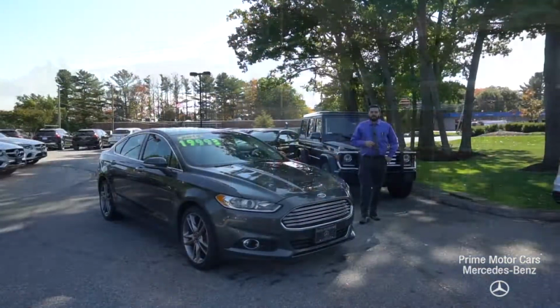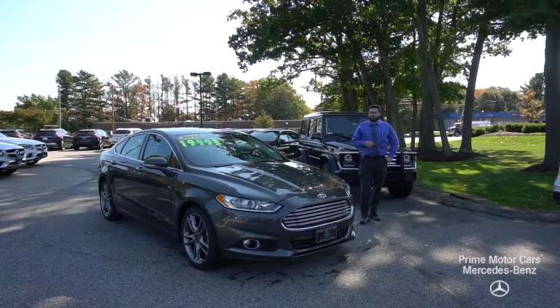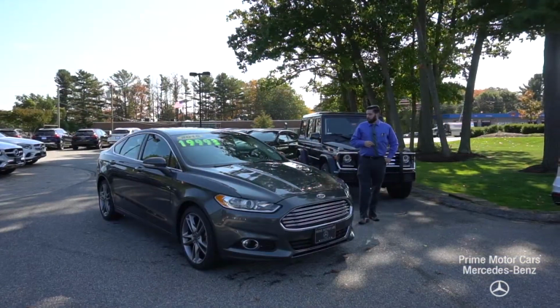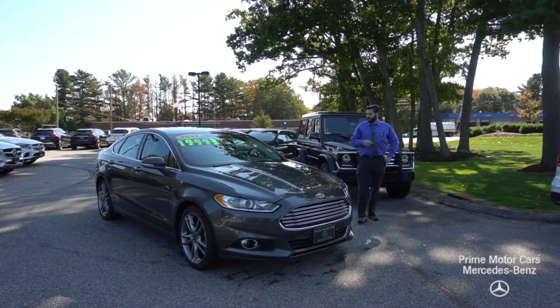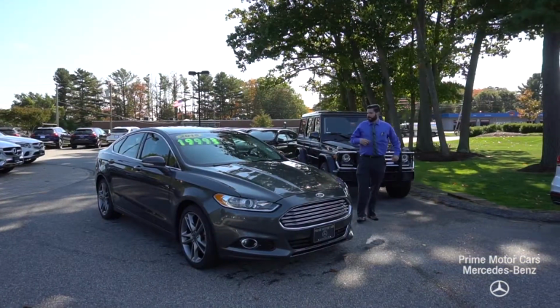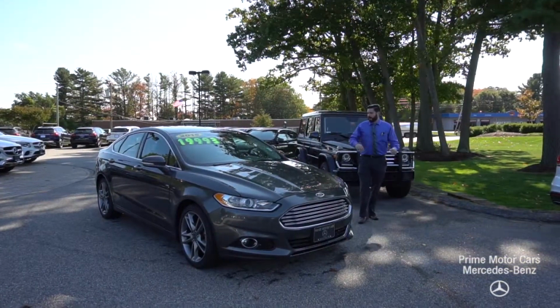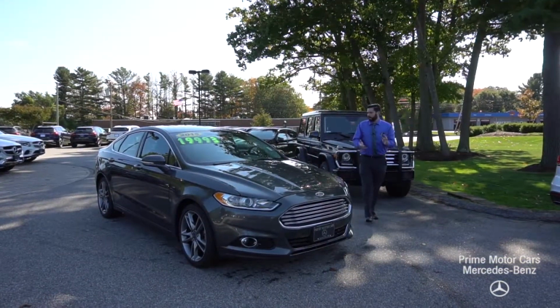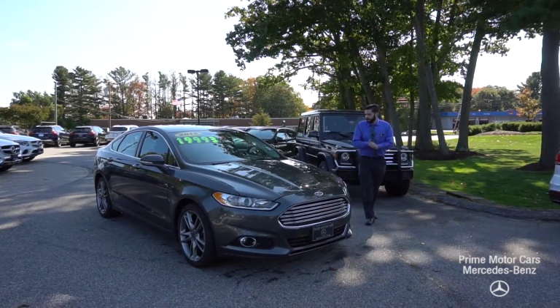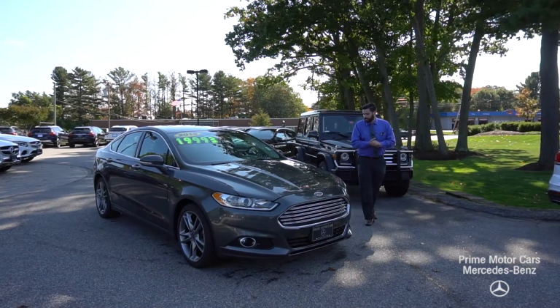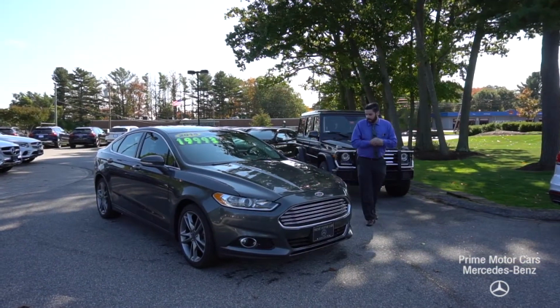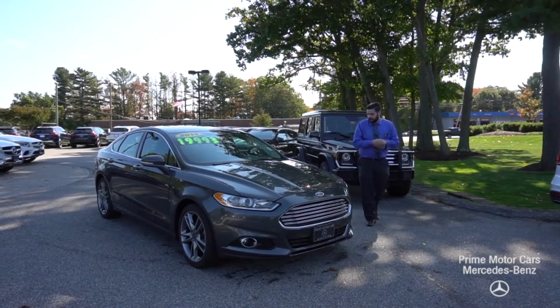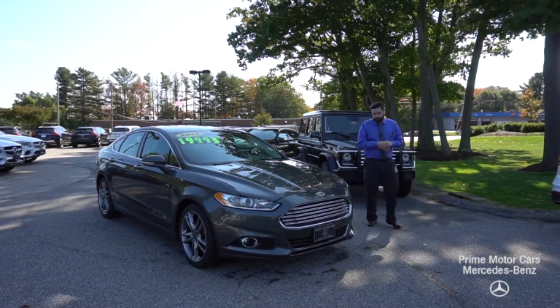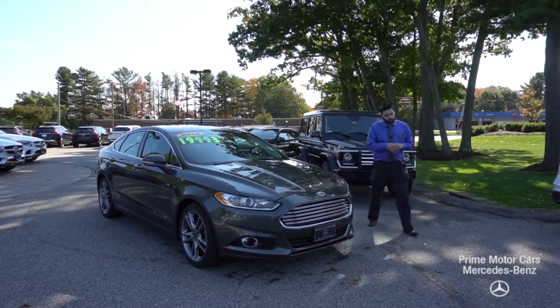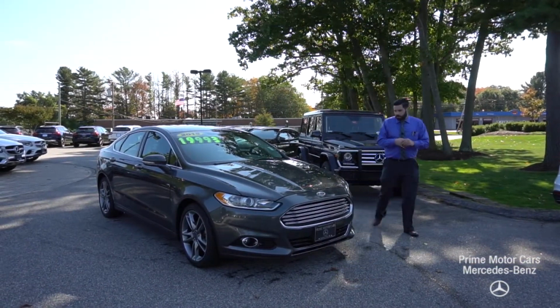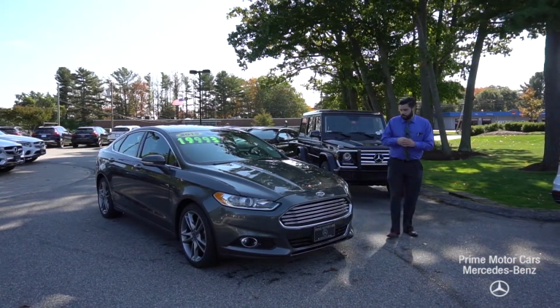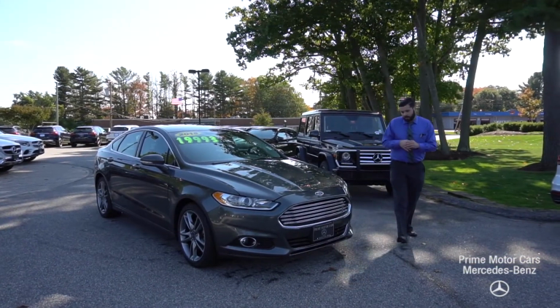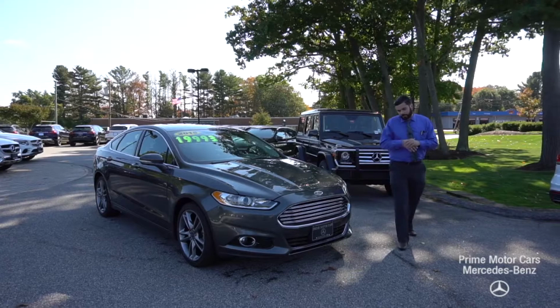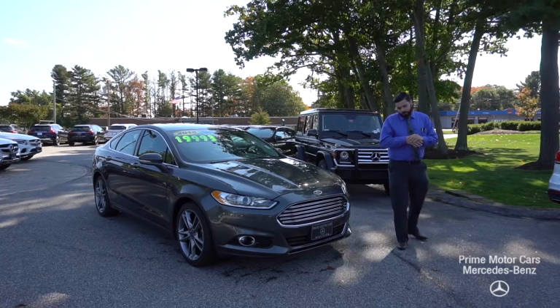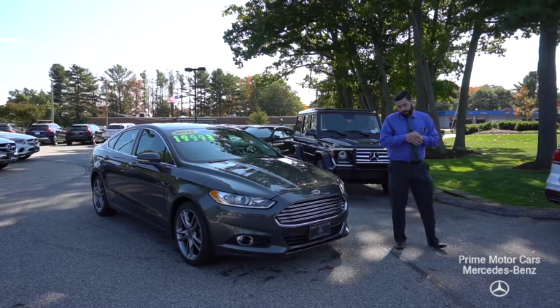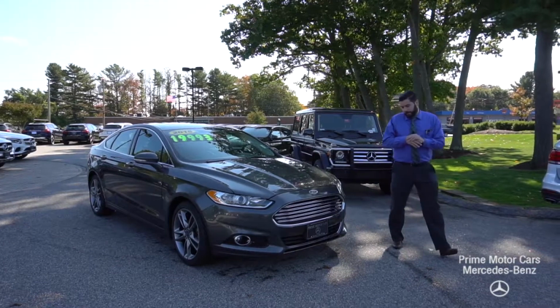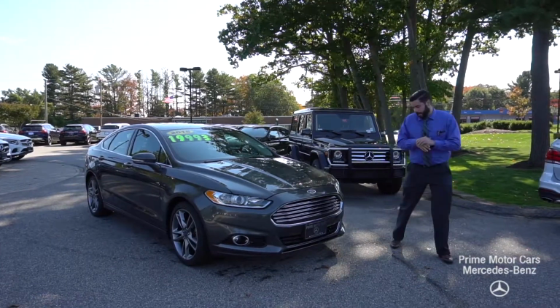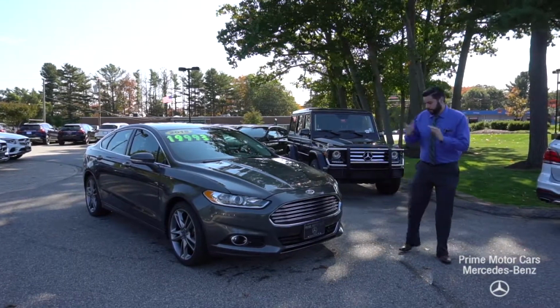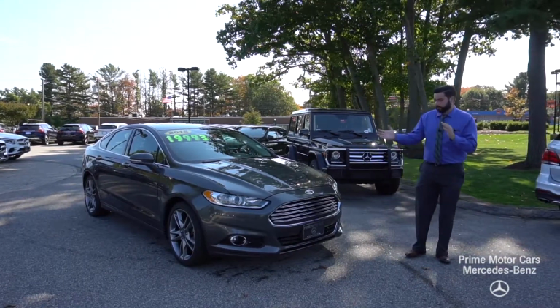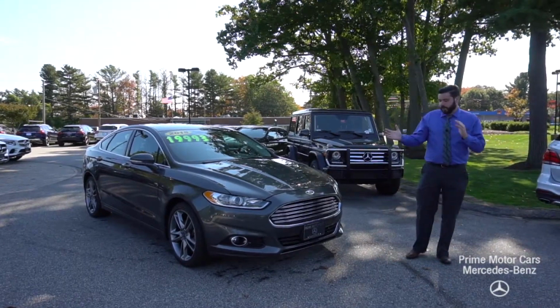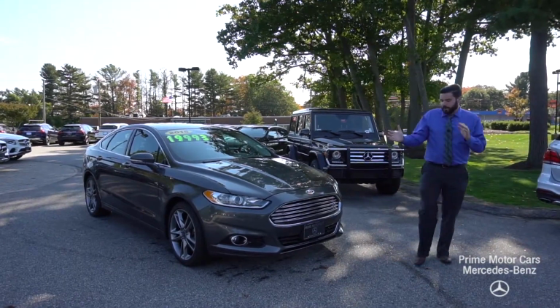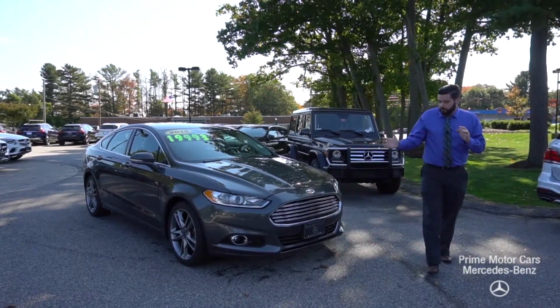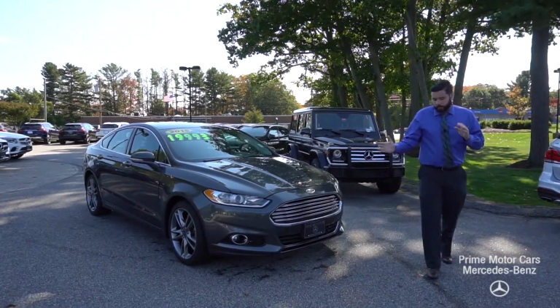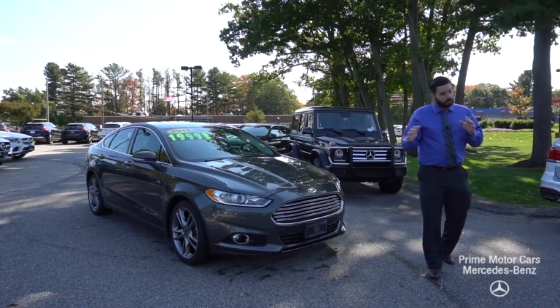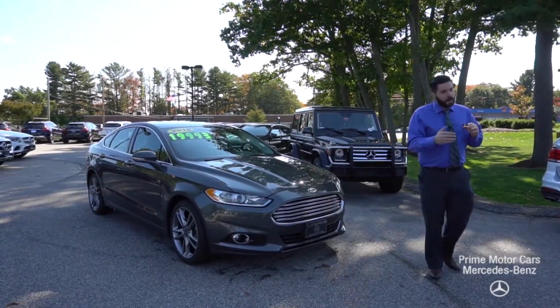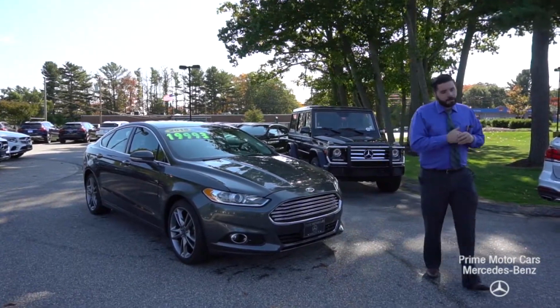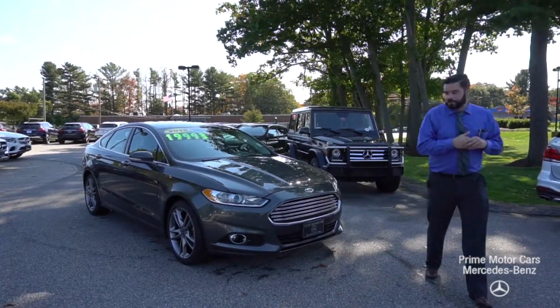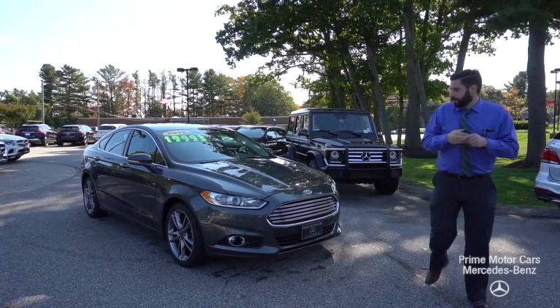Victor, good morning. Mike Pugliese coming at you live with Prime Motorcars in Scarborough, Maine. I know you're planning on heading in on Saturday,